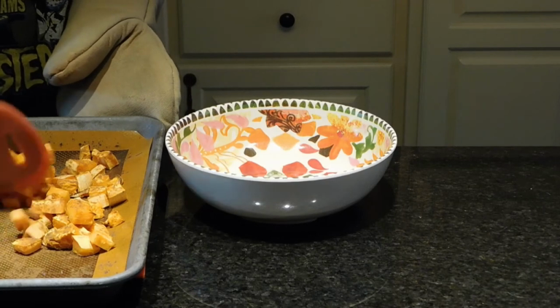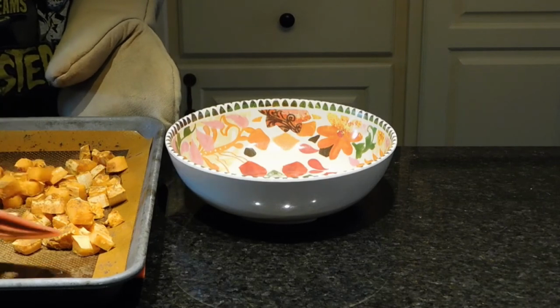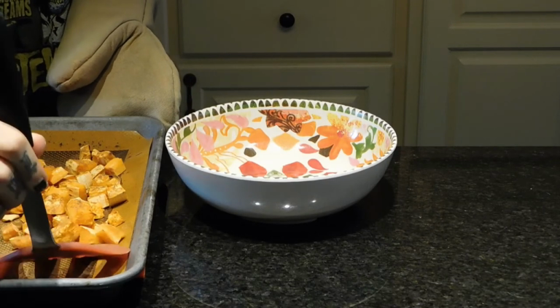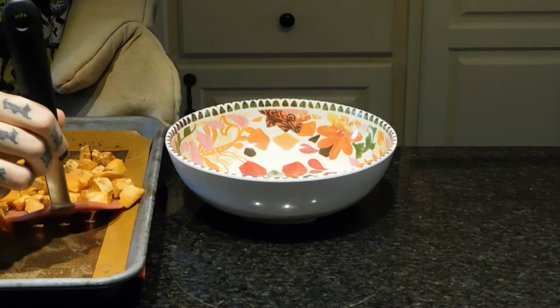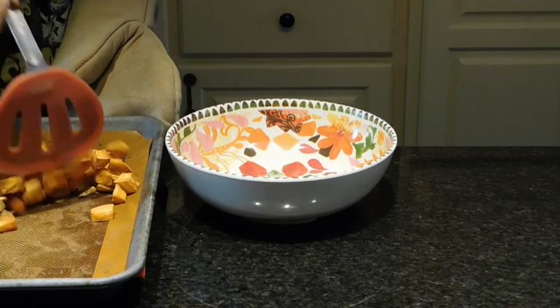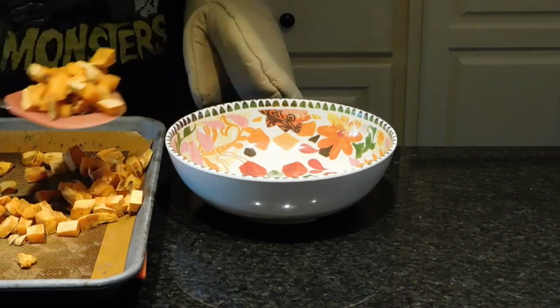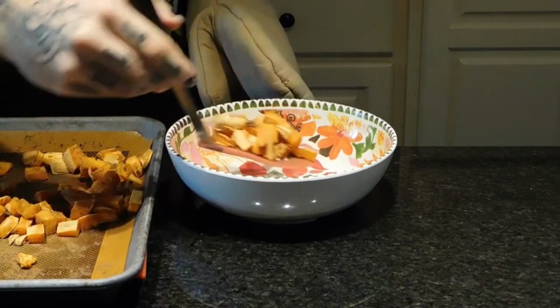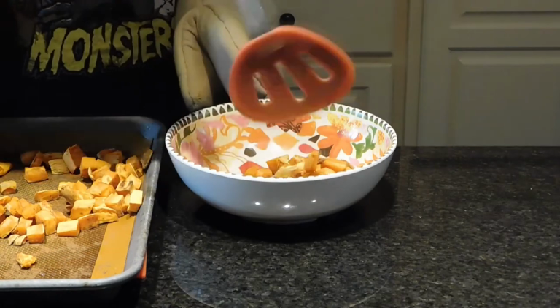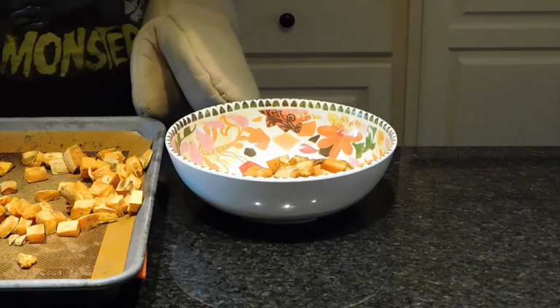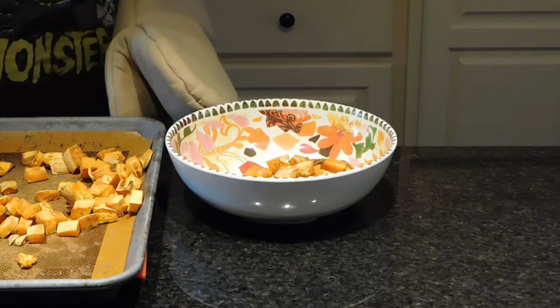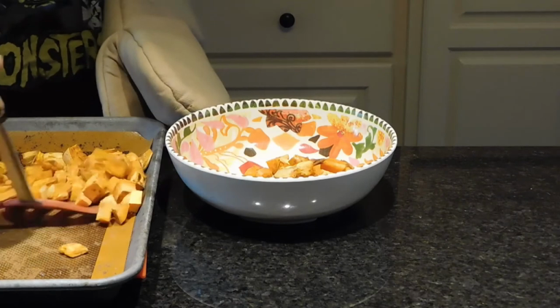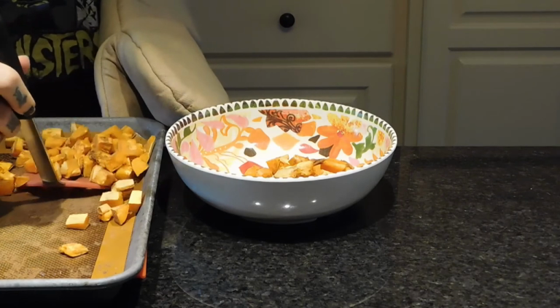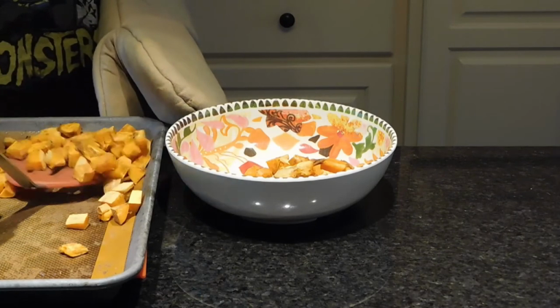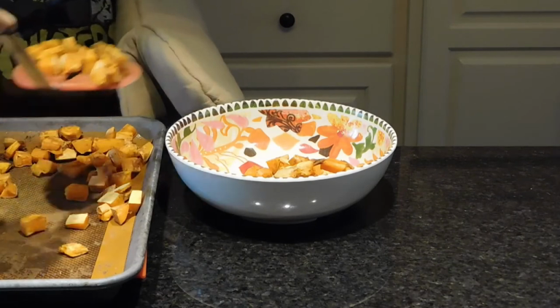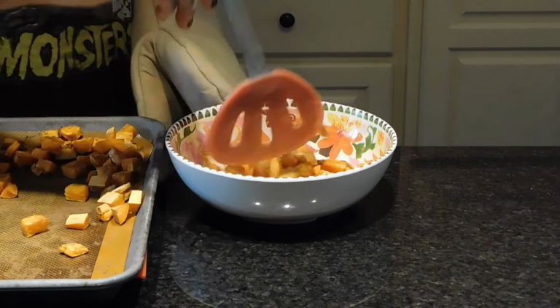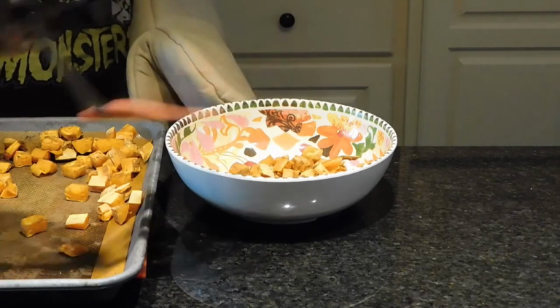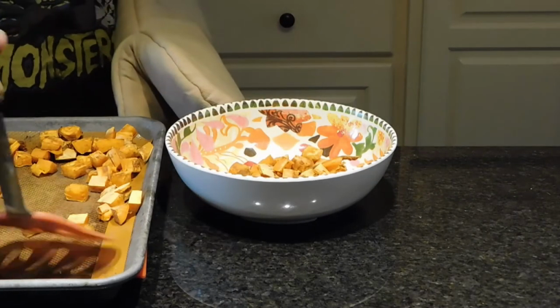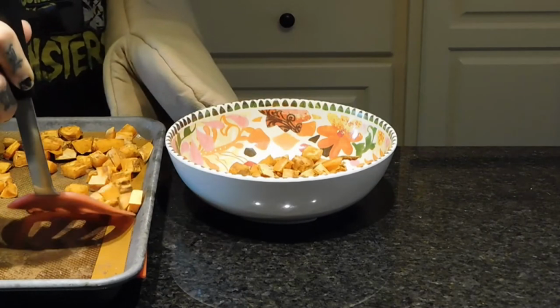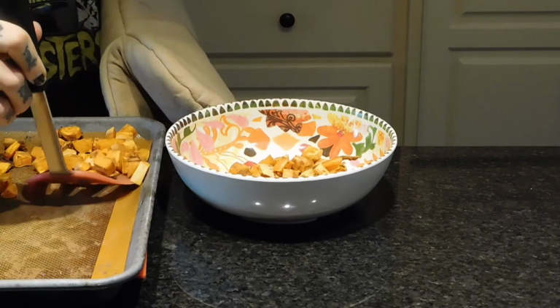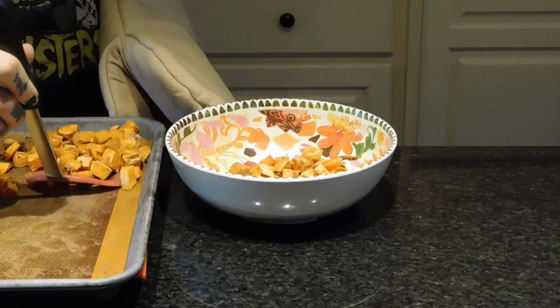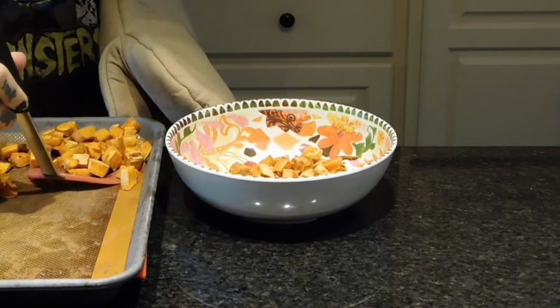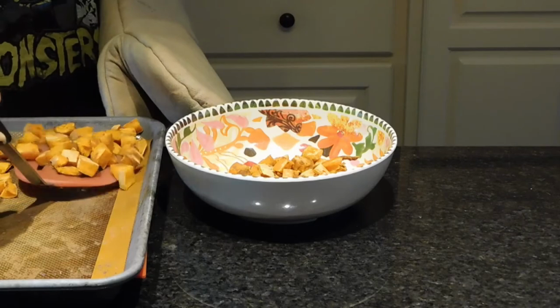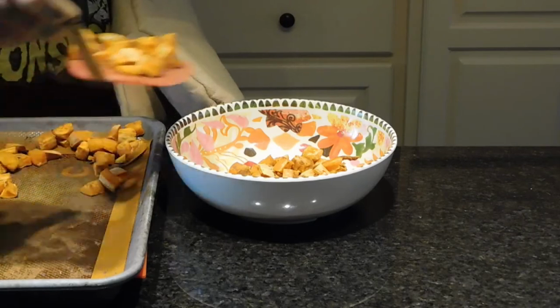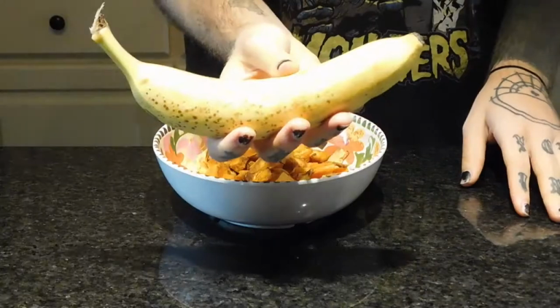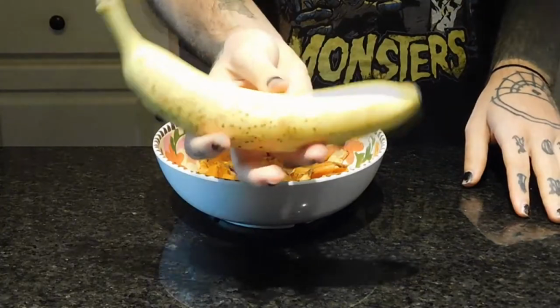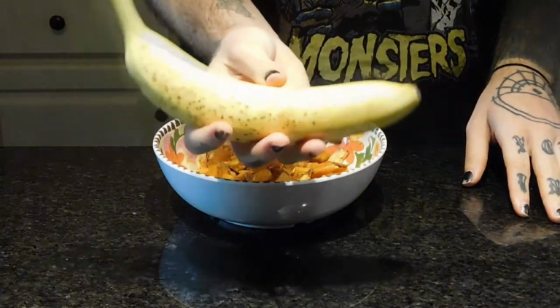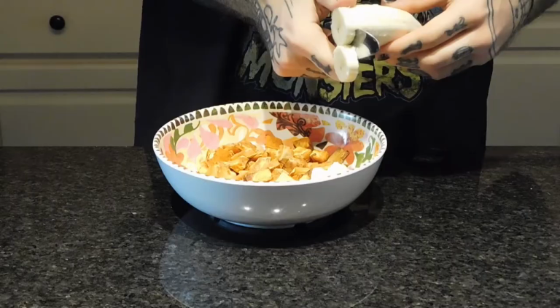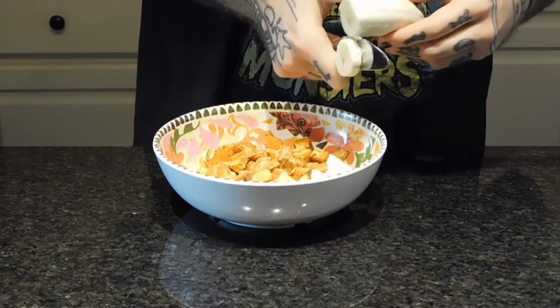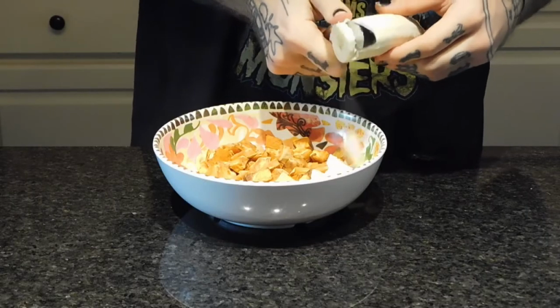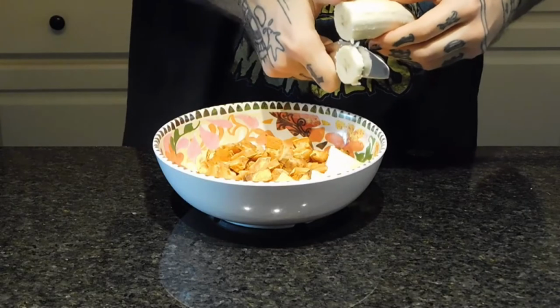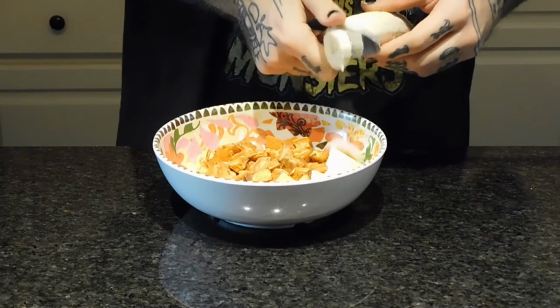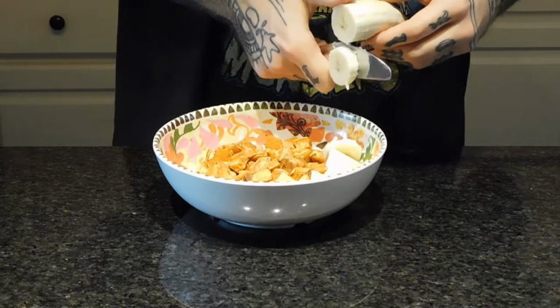Afterwards, I'm scooping it all into a bowl. This is just a nice texture — I like that crispy texture. My other favorite way of having this is just a cooked sweet potato mashed open.